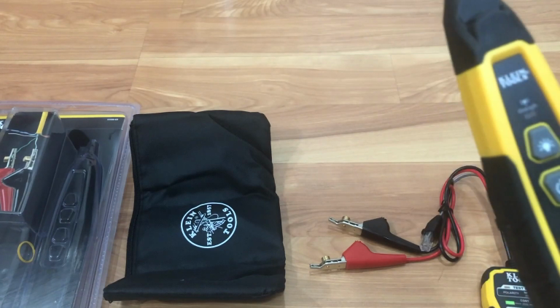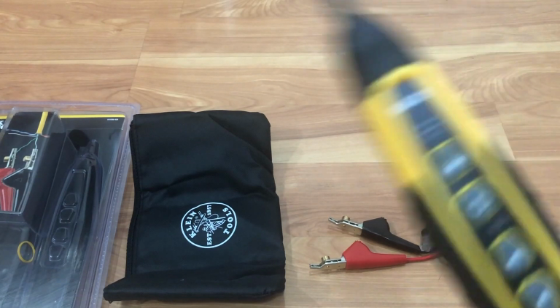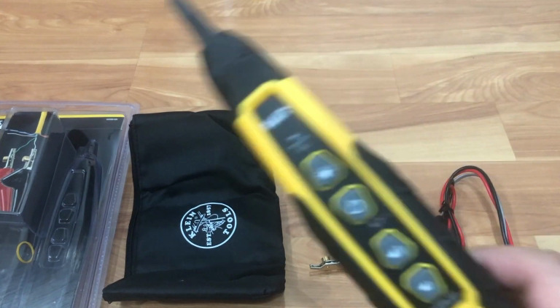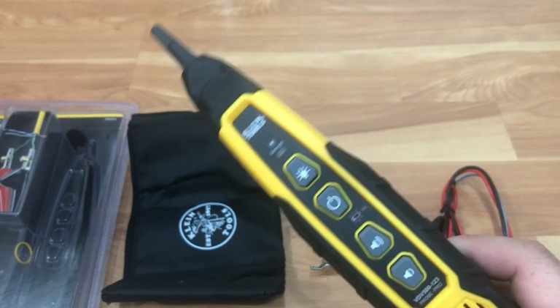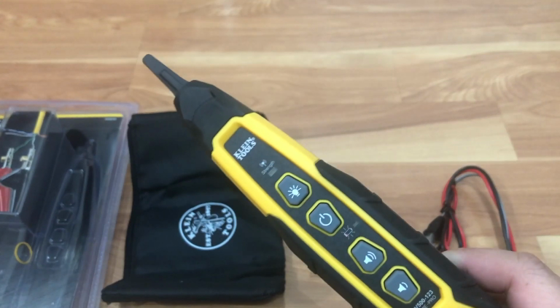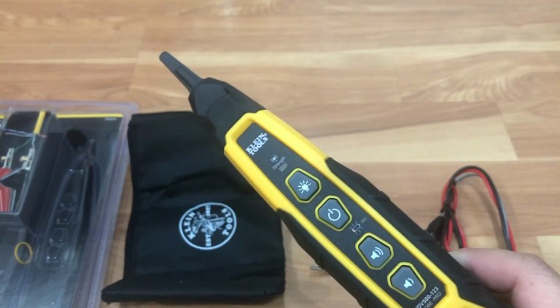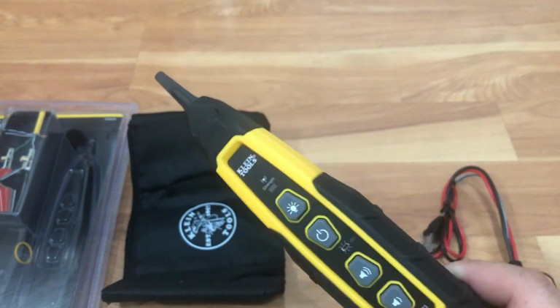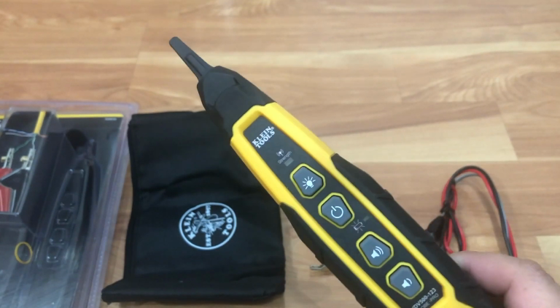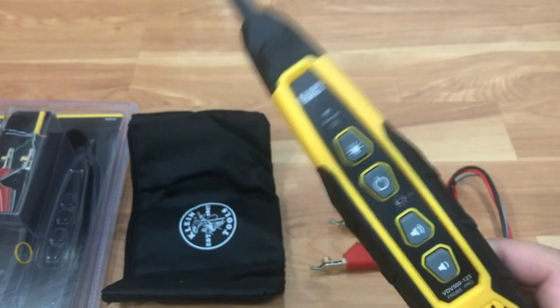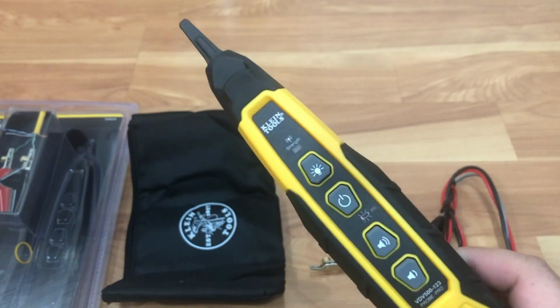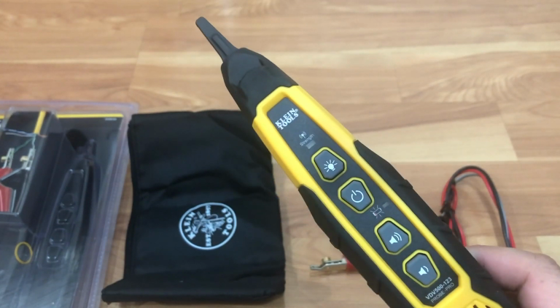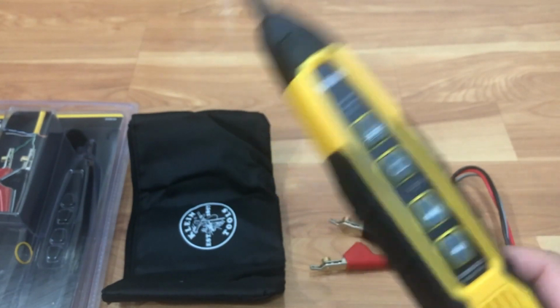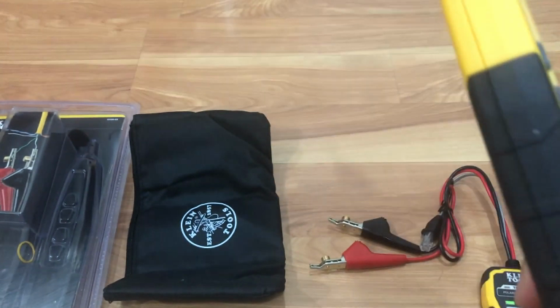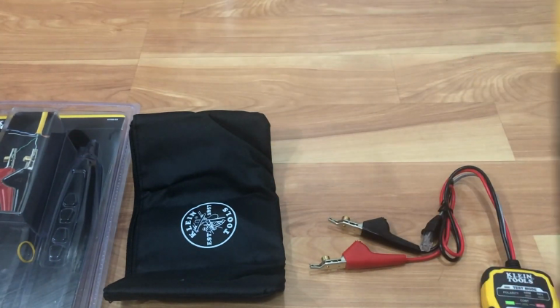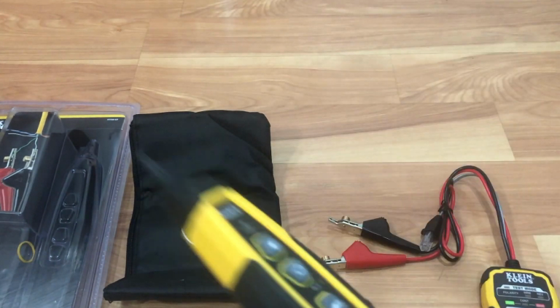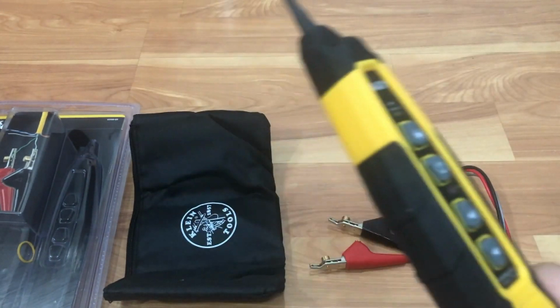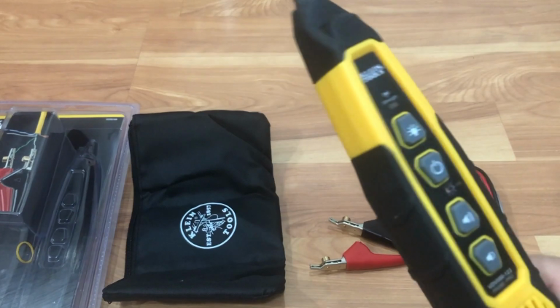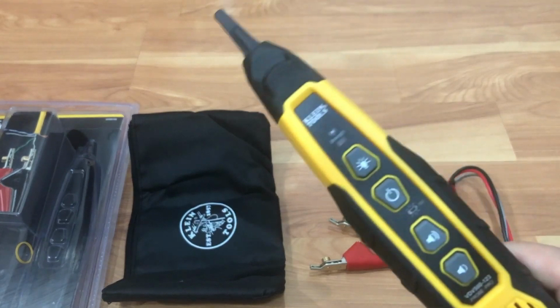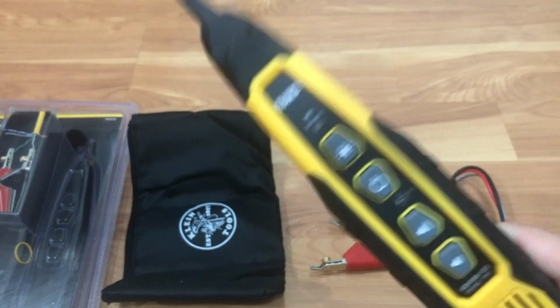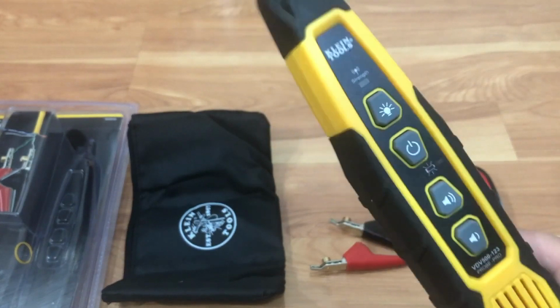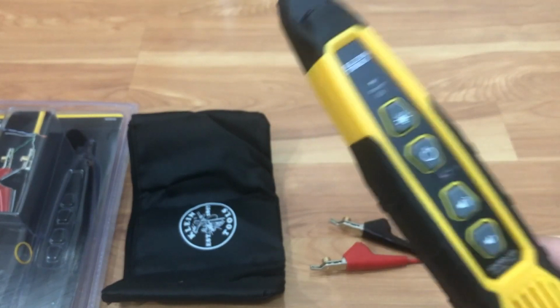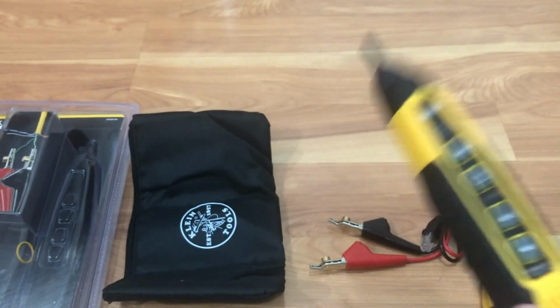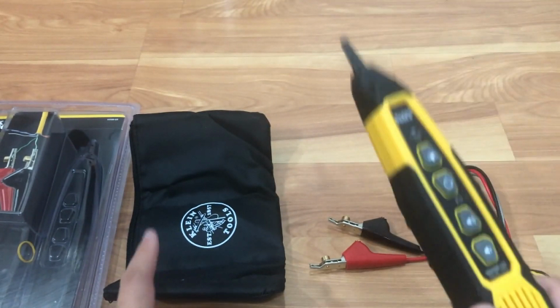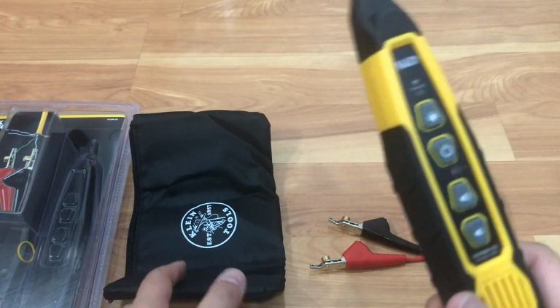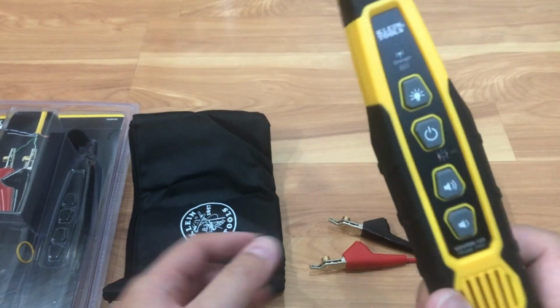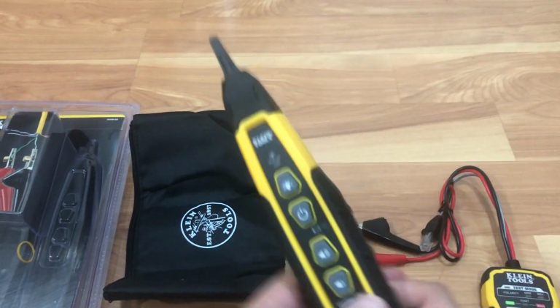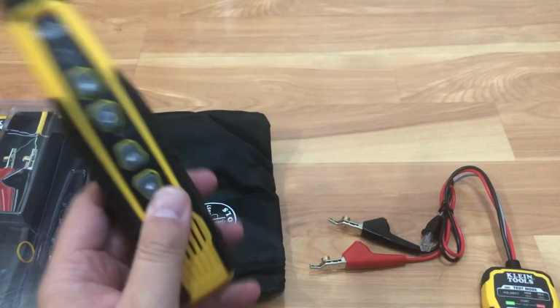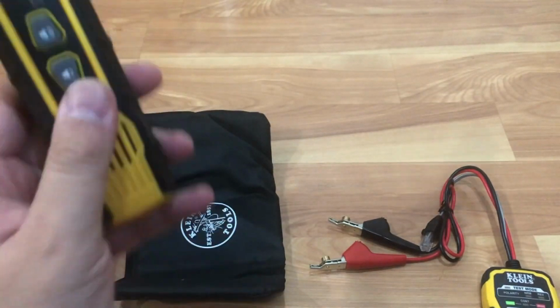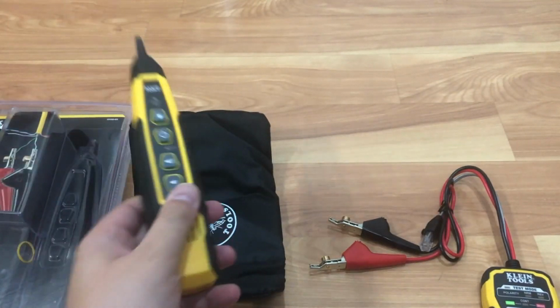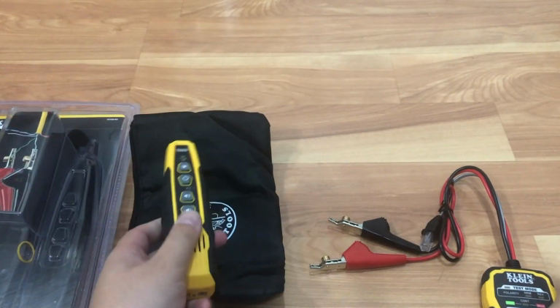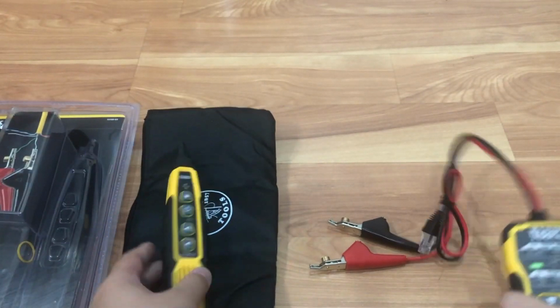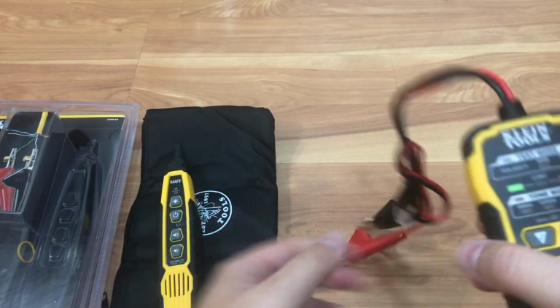Pretty cool tool. If you run a lot of networking cables or telephone cables, this is definitely a great tool to have for sure.